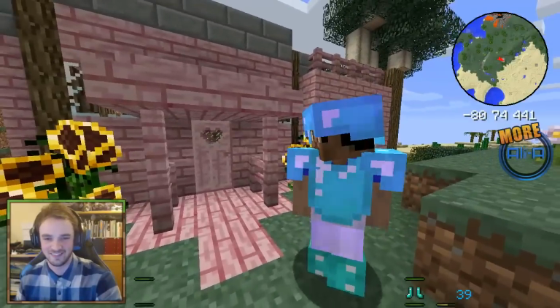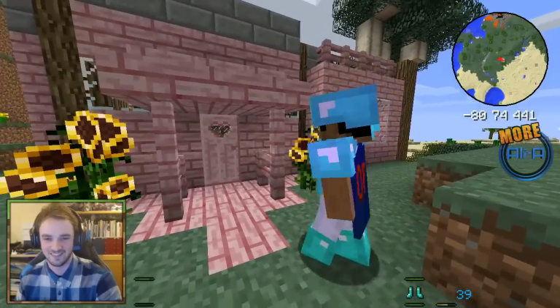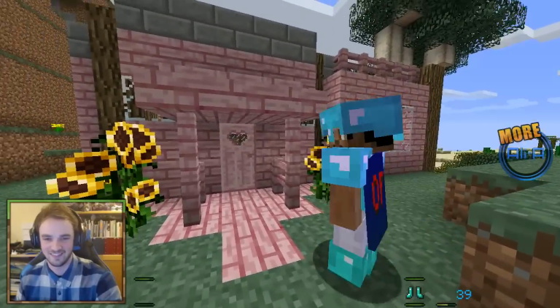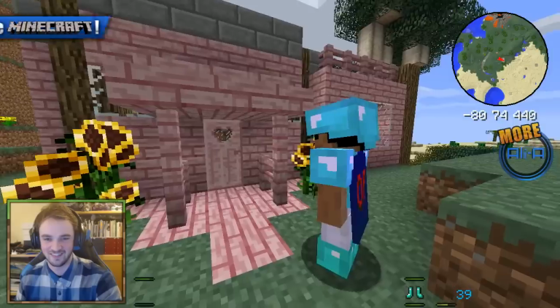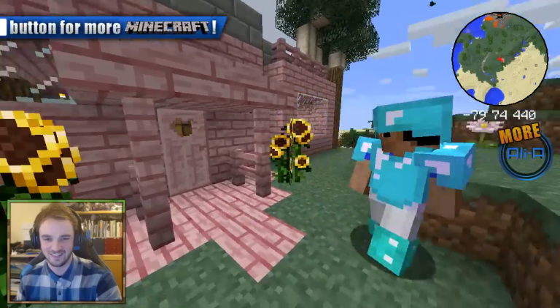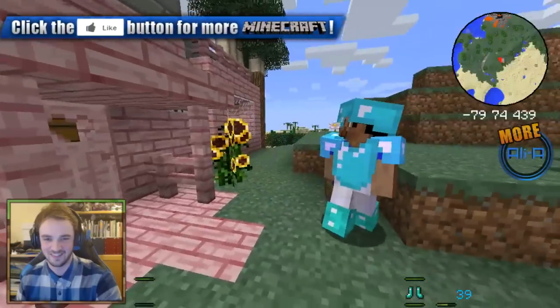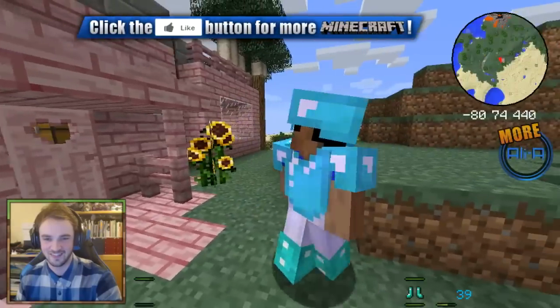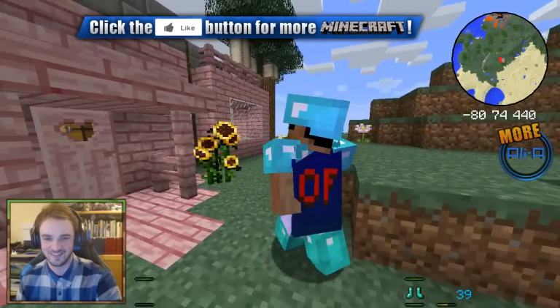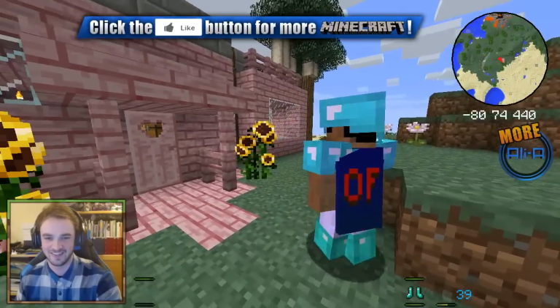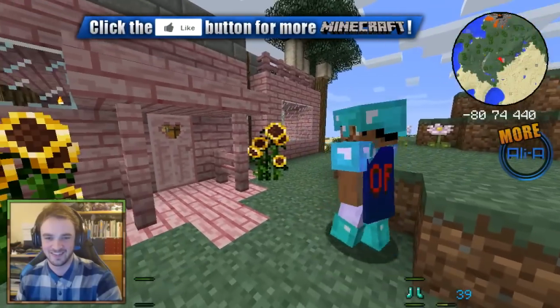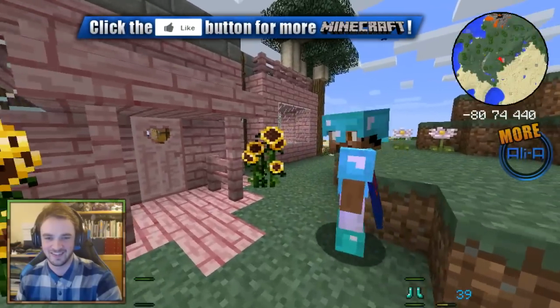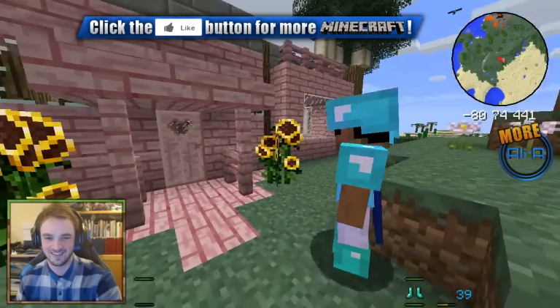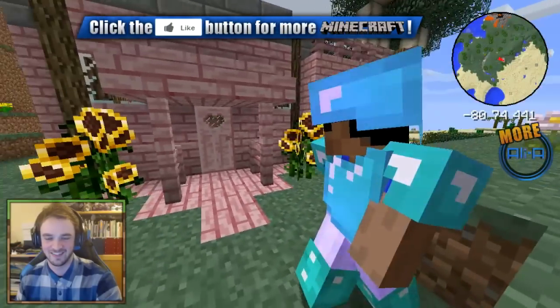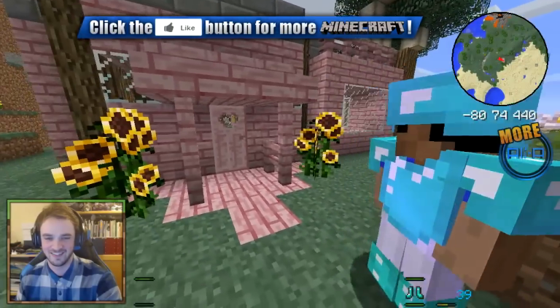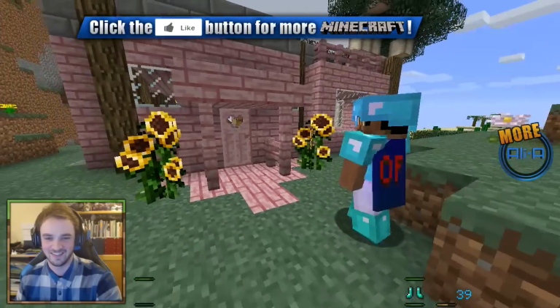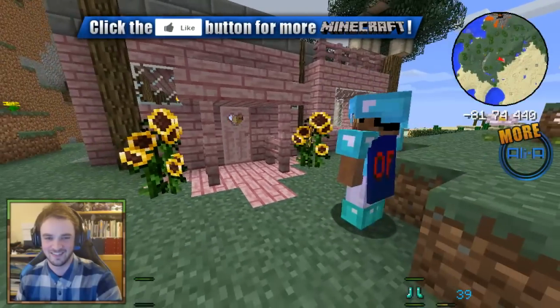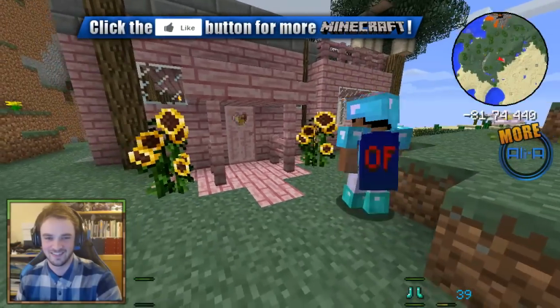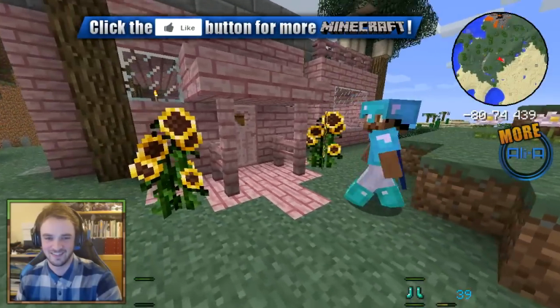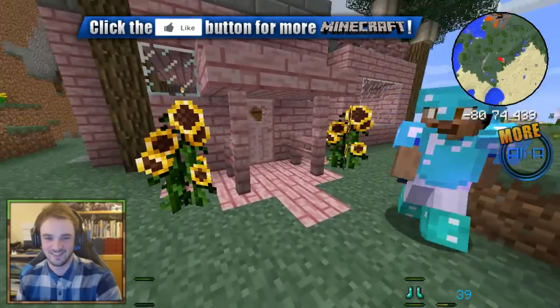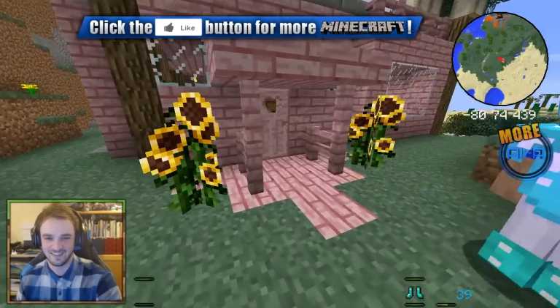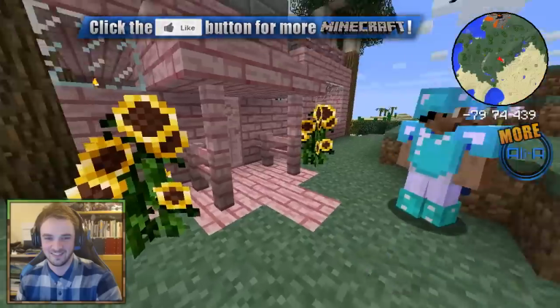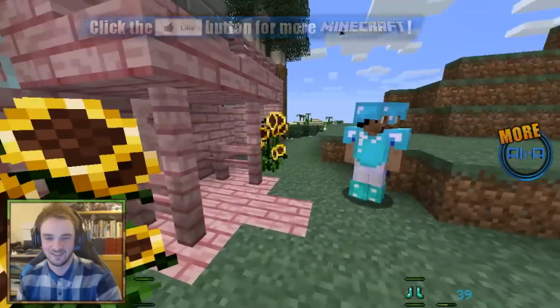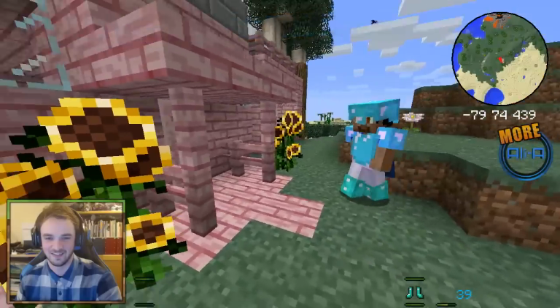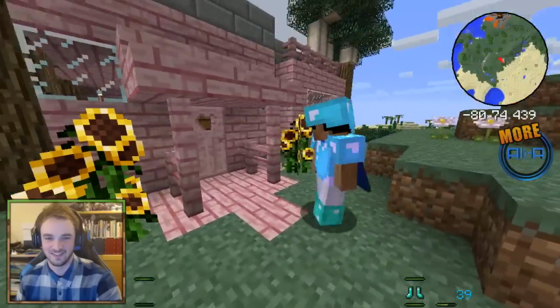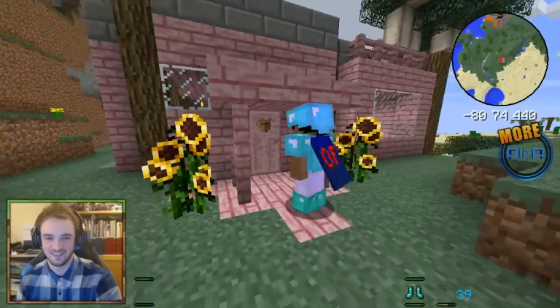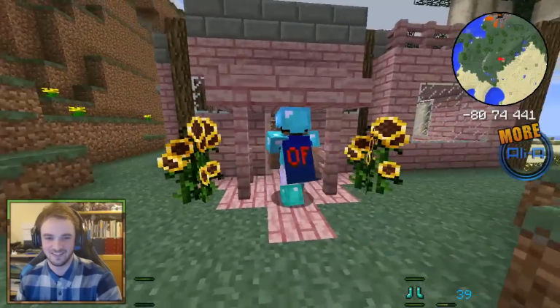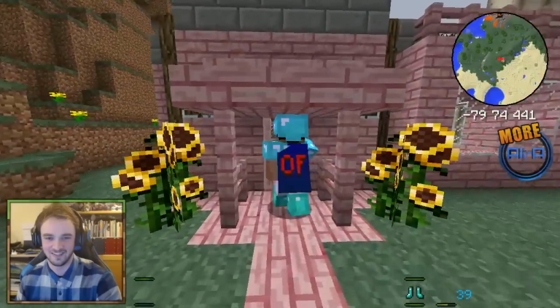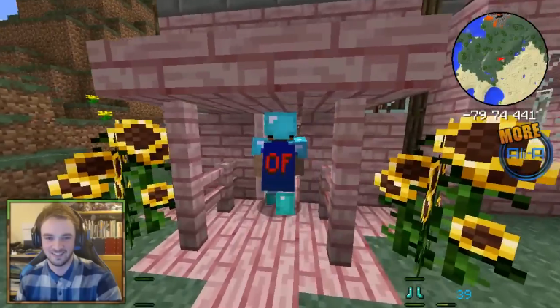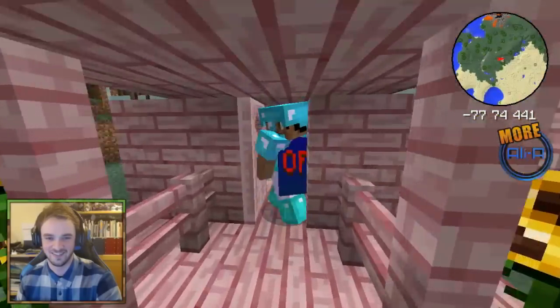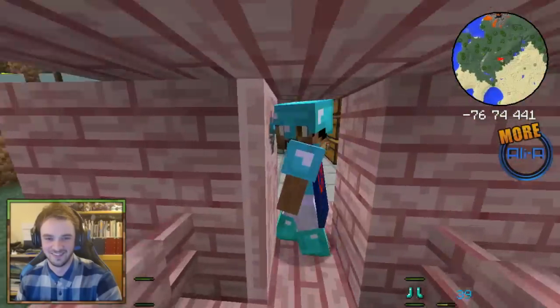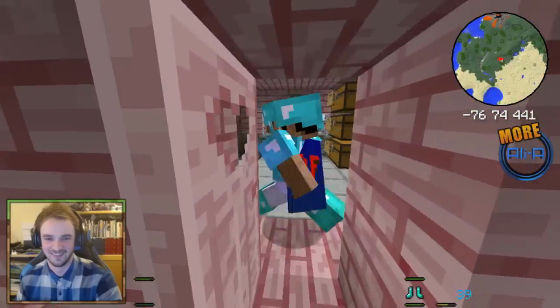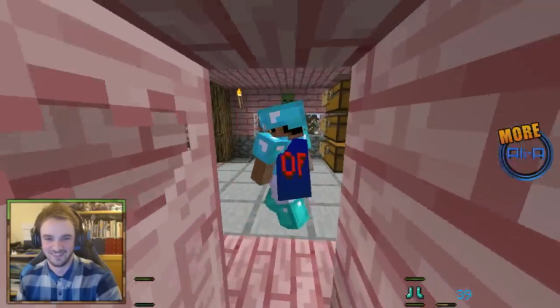Welcome to me and Ali A's crib. As you can see, we've got a custom pink front porch. We've got sunflowers left and right, just to add to the decor. We come inside through the heart-shaped doors.